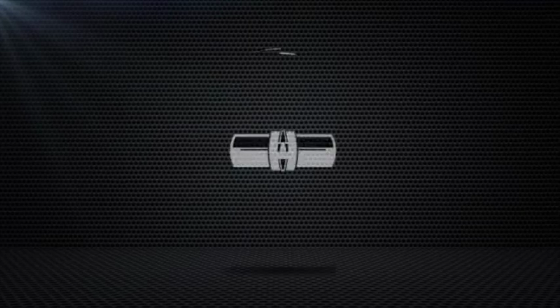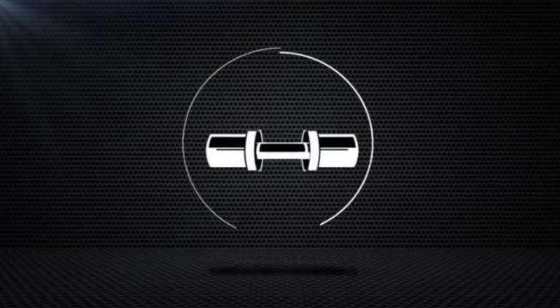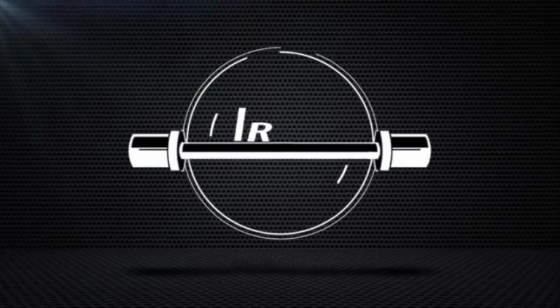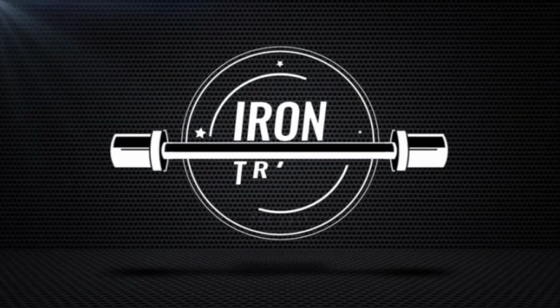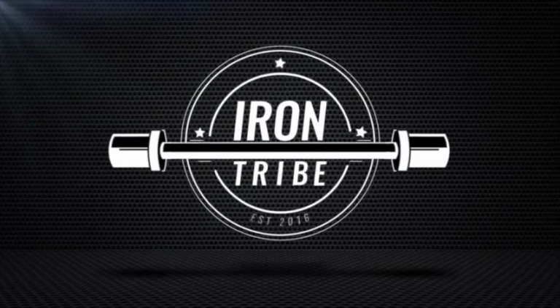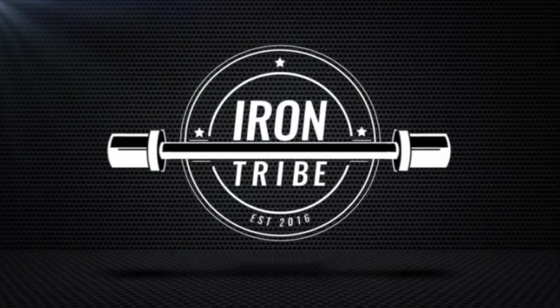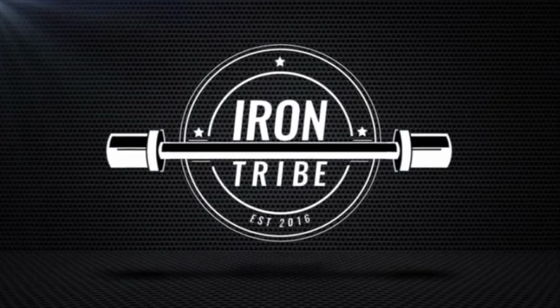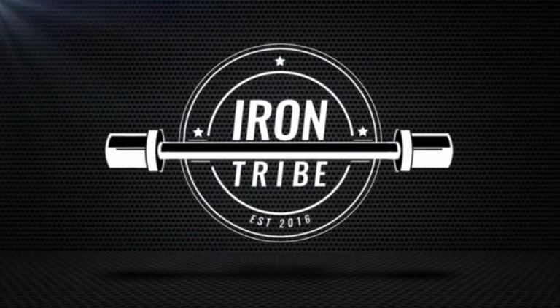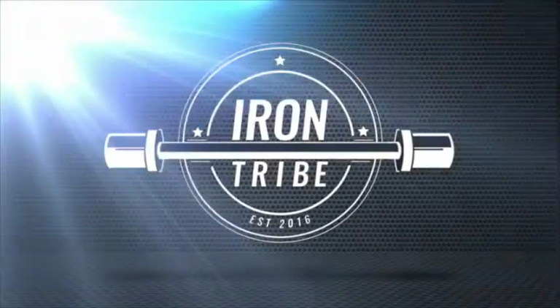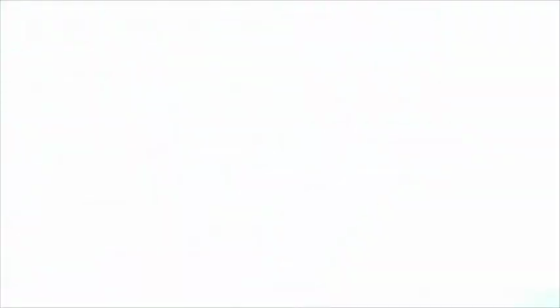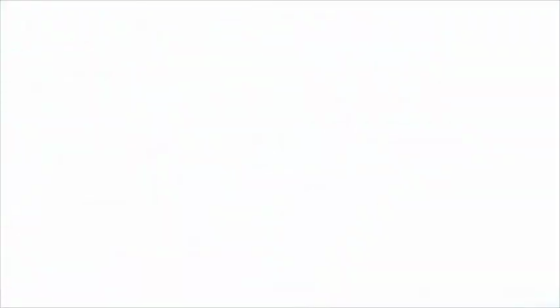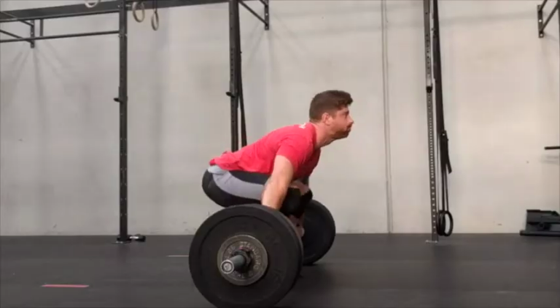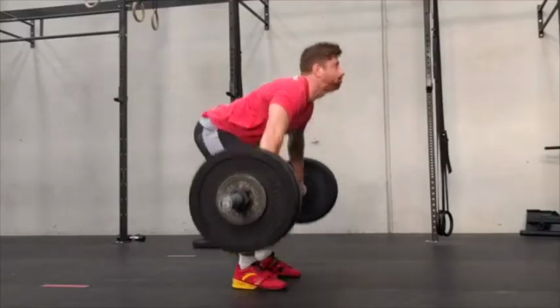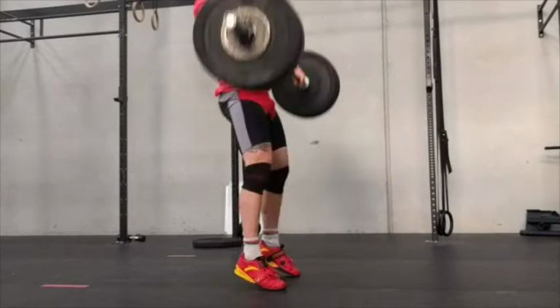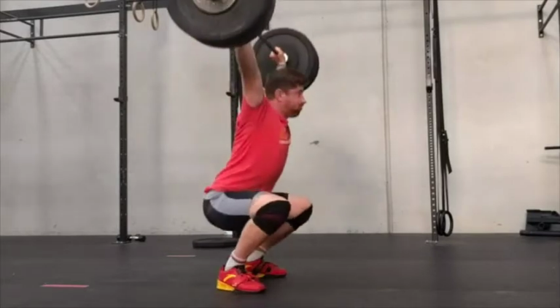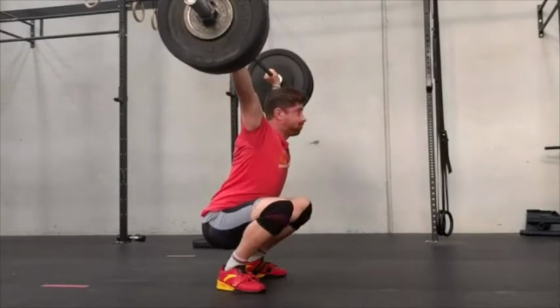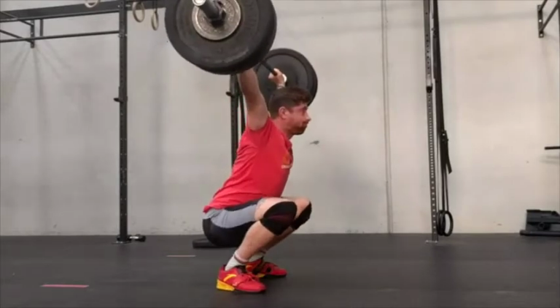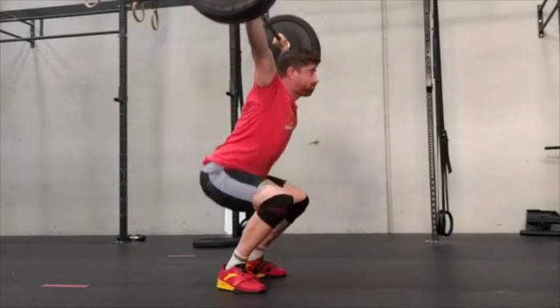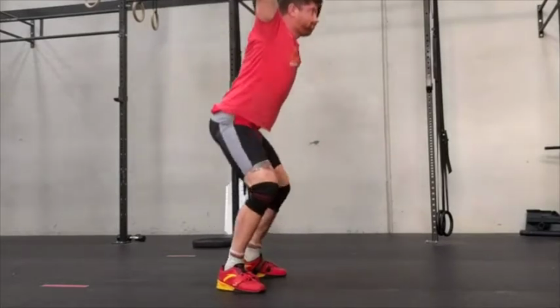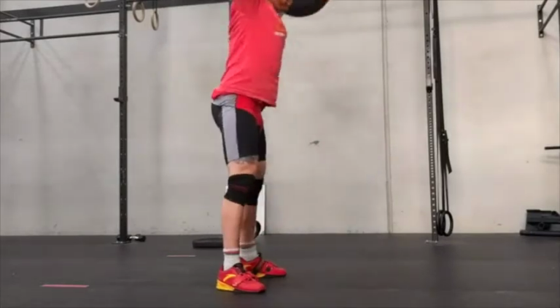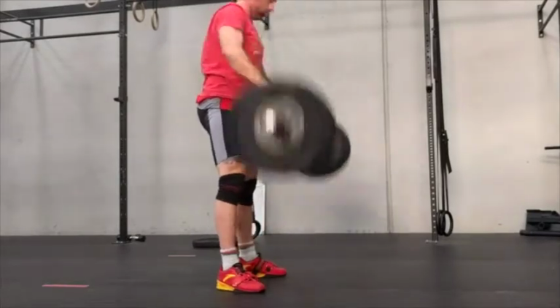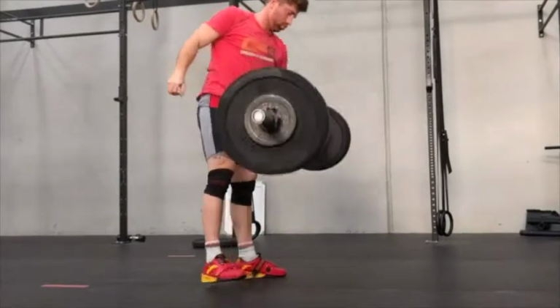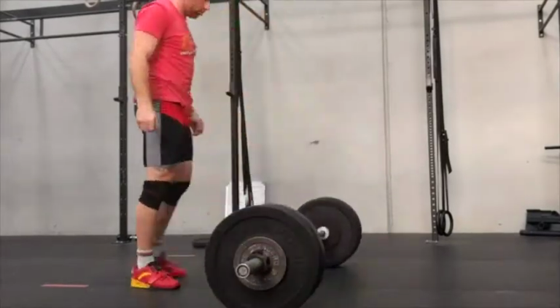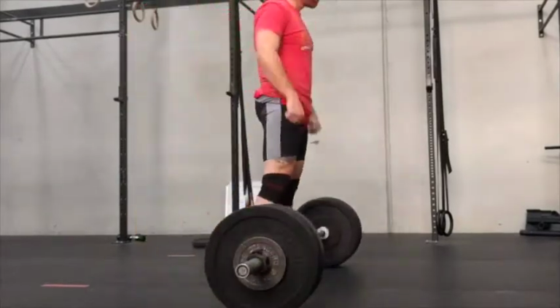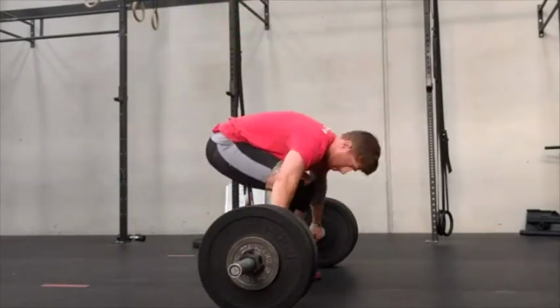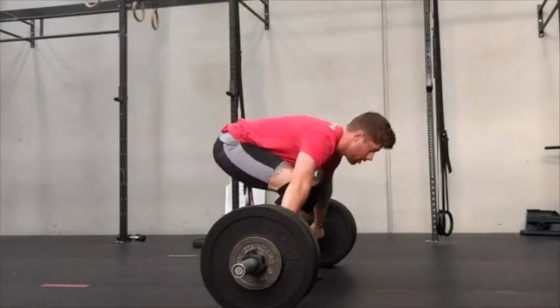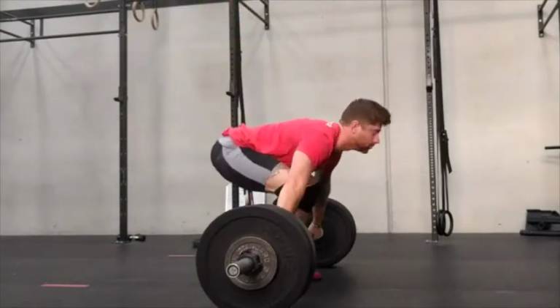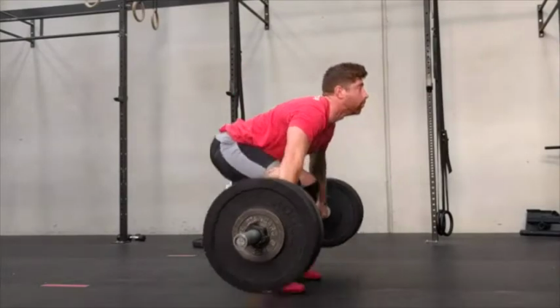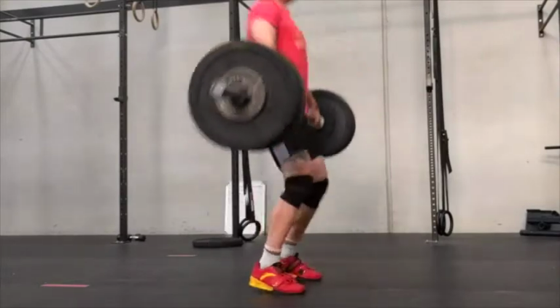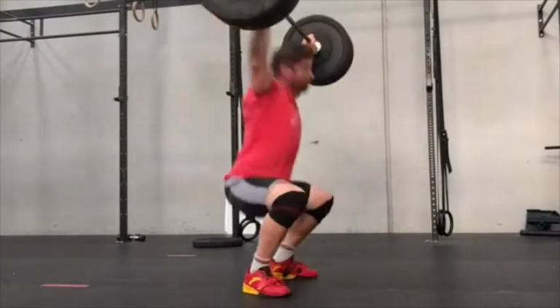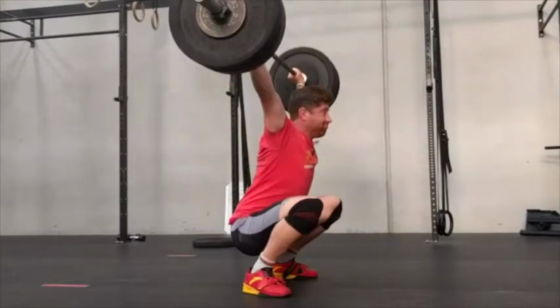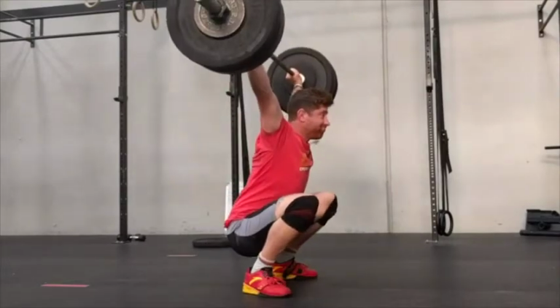Hi guys, welcome back to Iron Tribe's tutorial videos. In this video I'll be showing you a number of videos of different lifters. Now while each lifter has a slight difference, the principles they all follow remain the same.